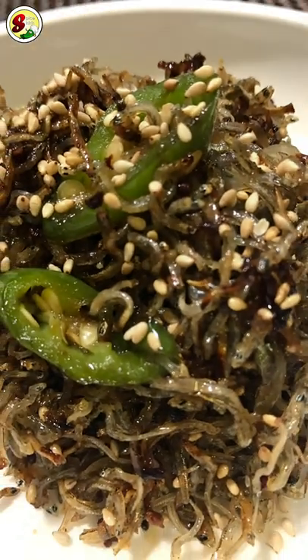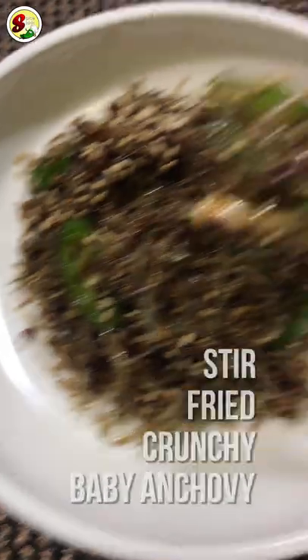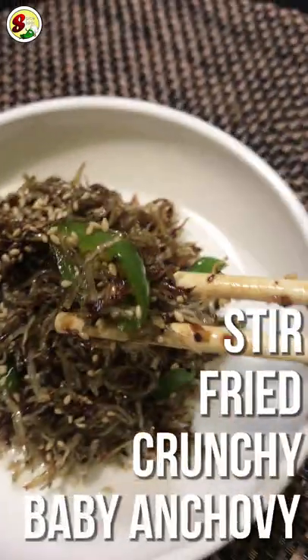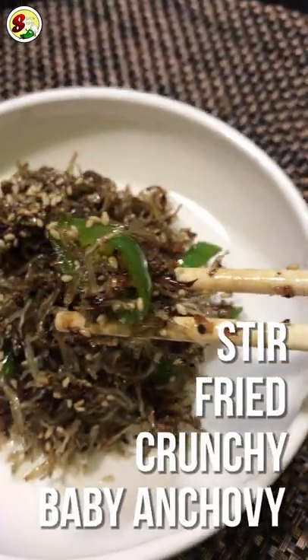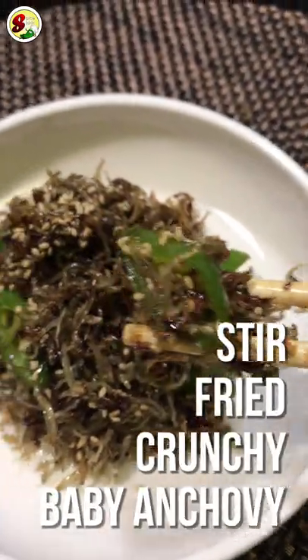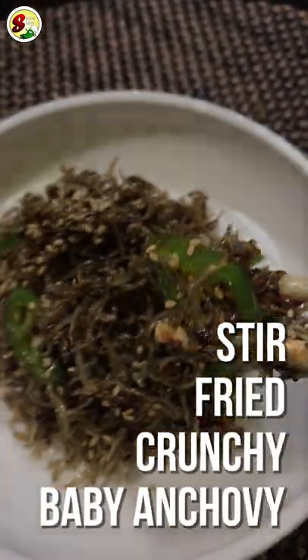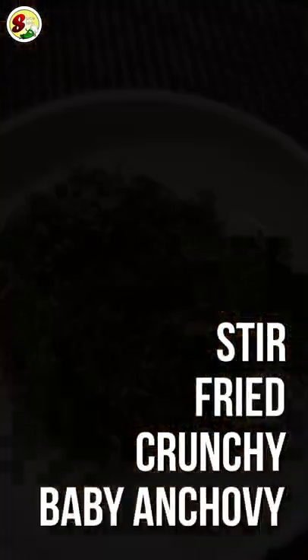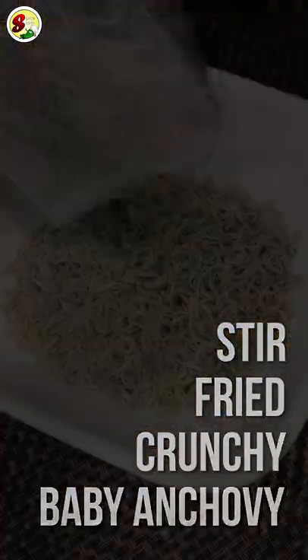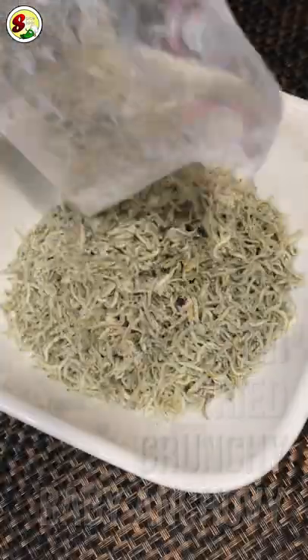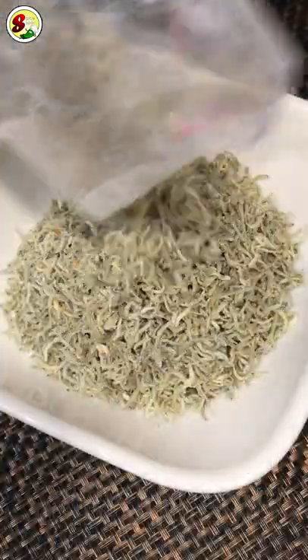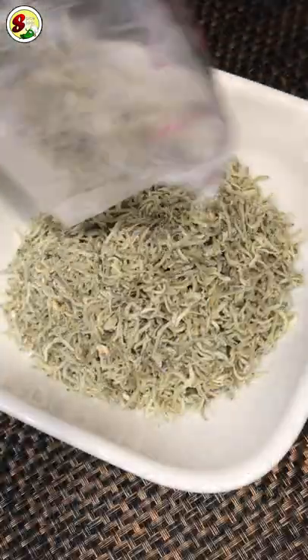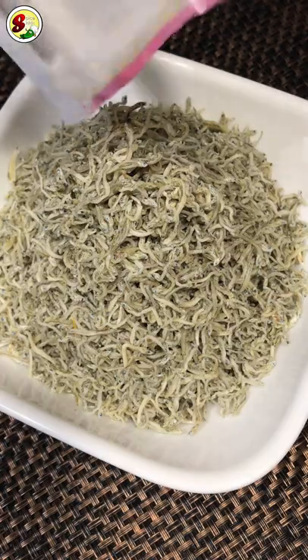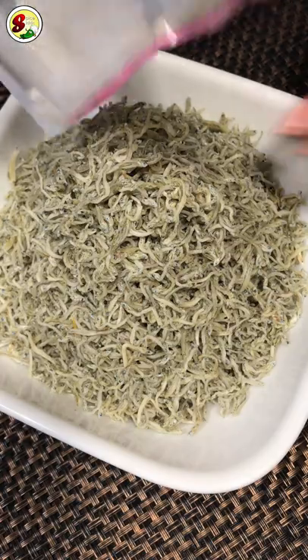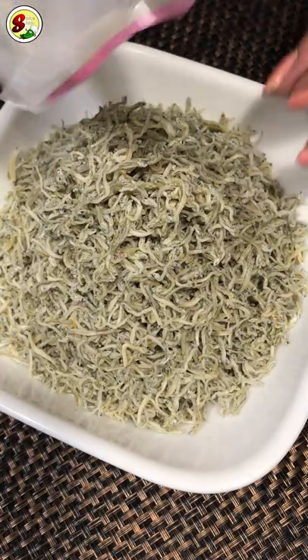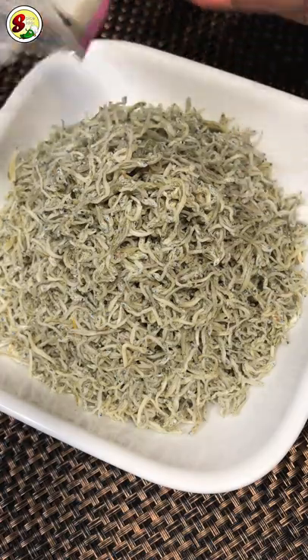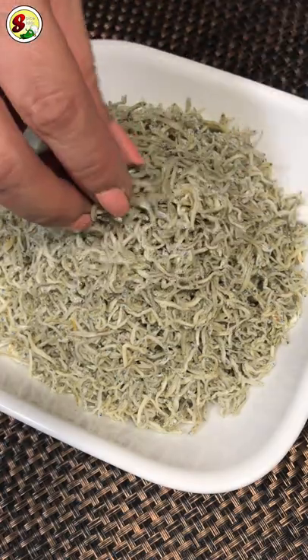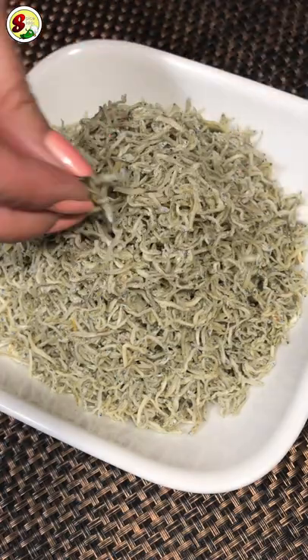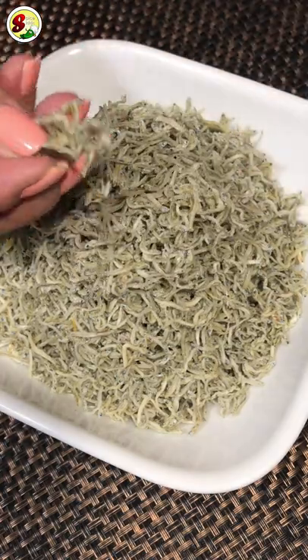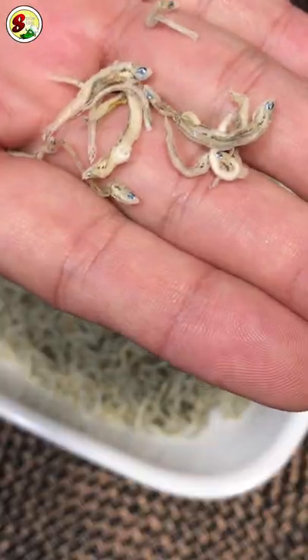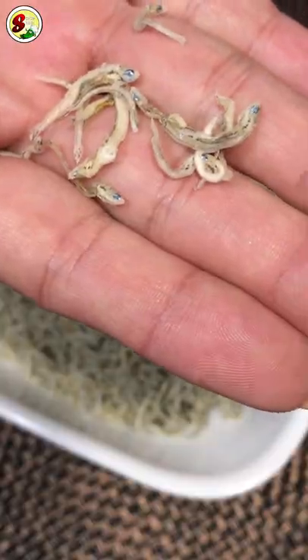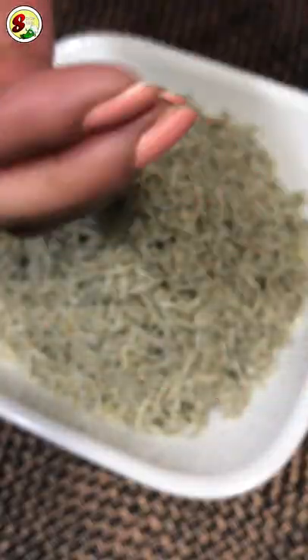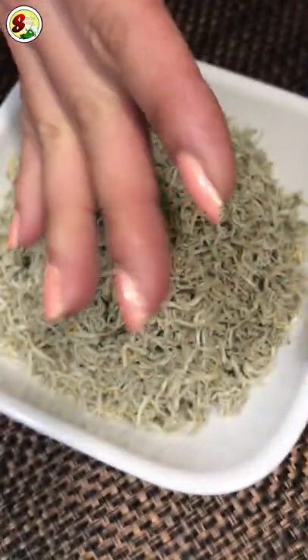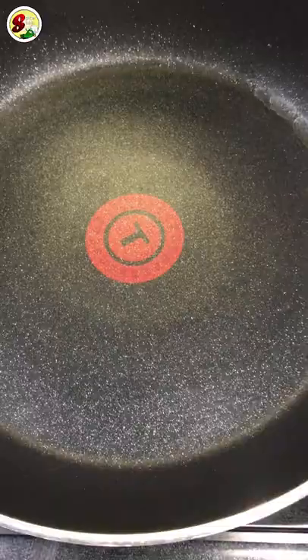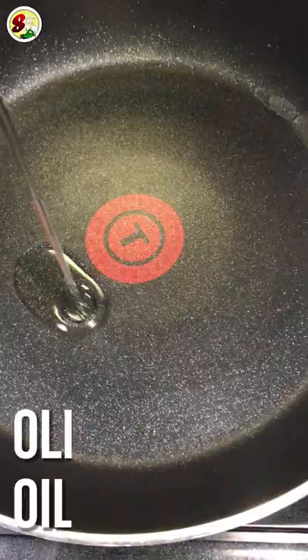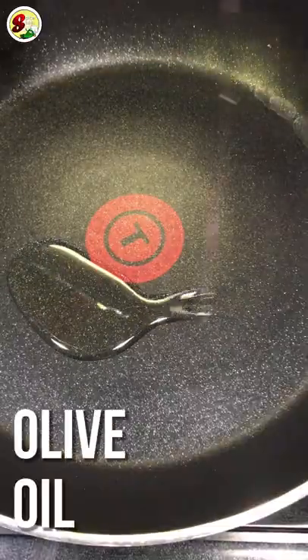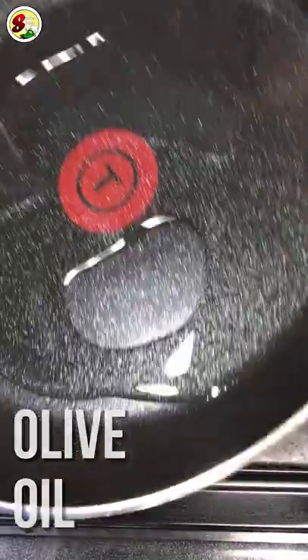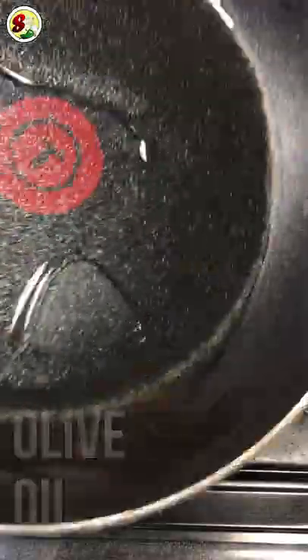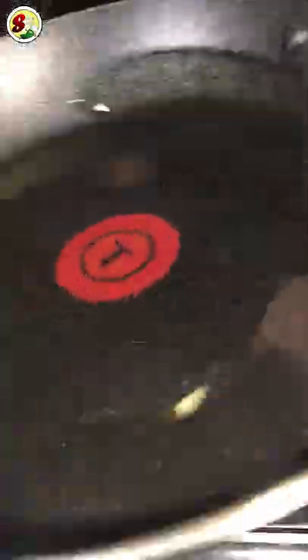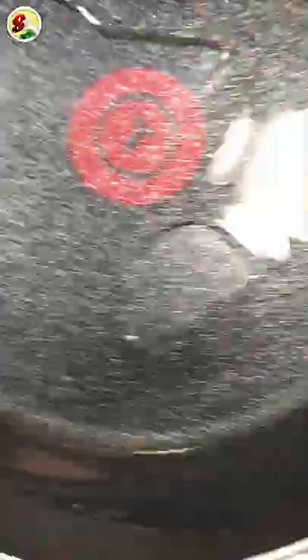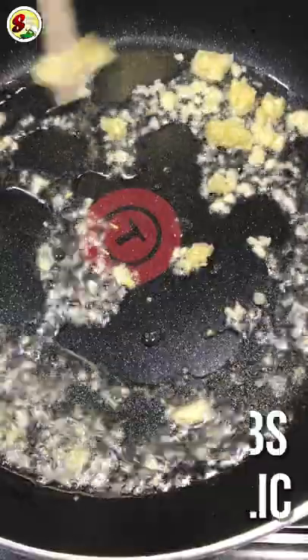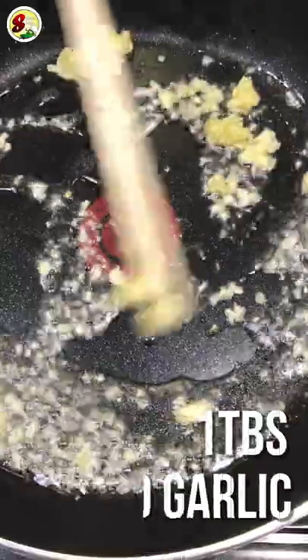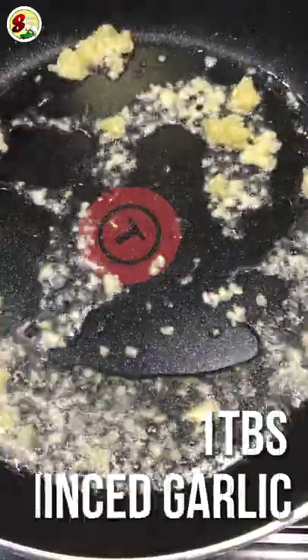This is a popular Korean style dish called Melch Bokgum, which is stir-fried crunchy baby anchovies. It doesn't smell fishy at all and tastes delicious. It's also a great source of calcium.